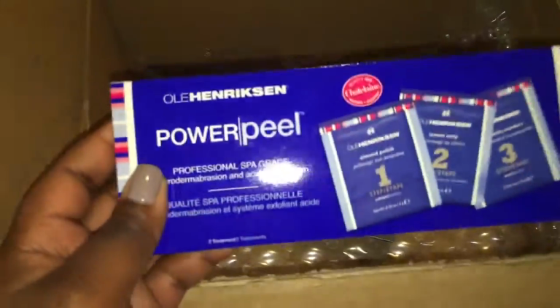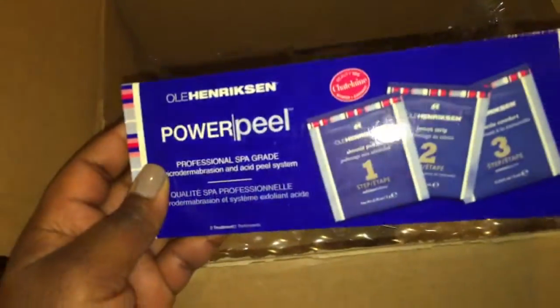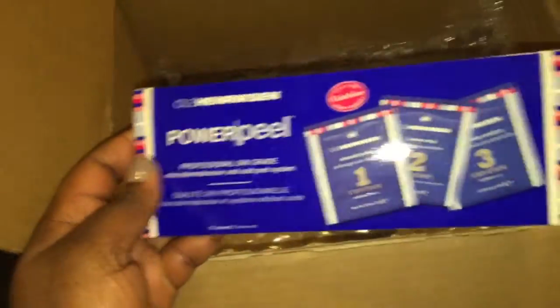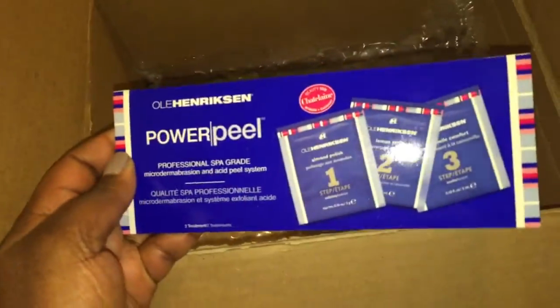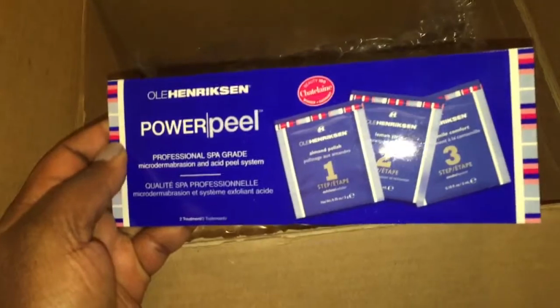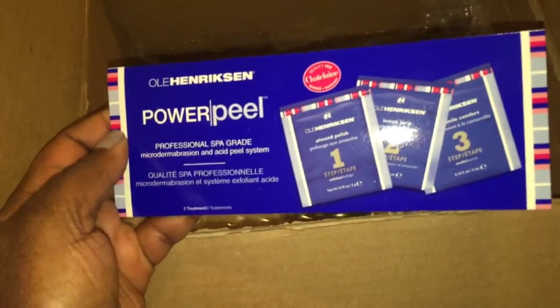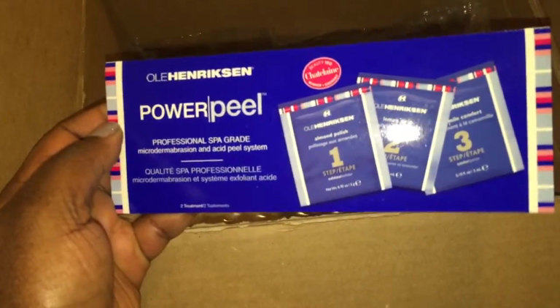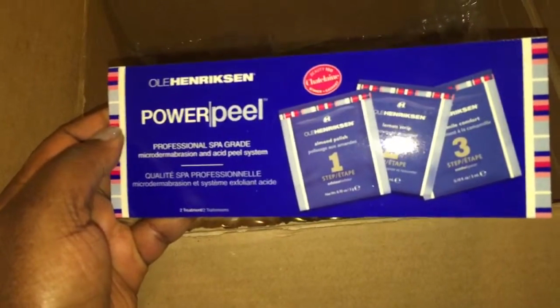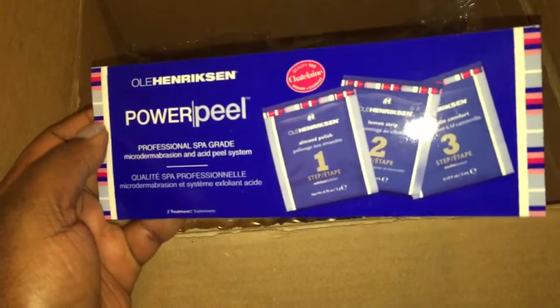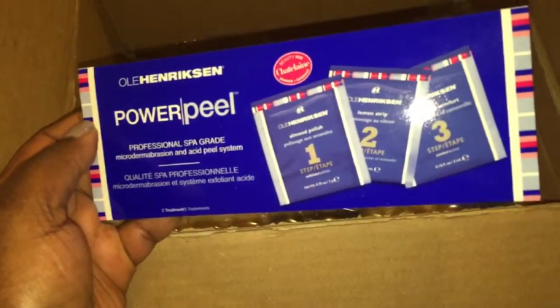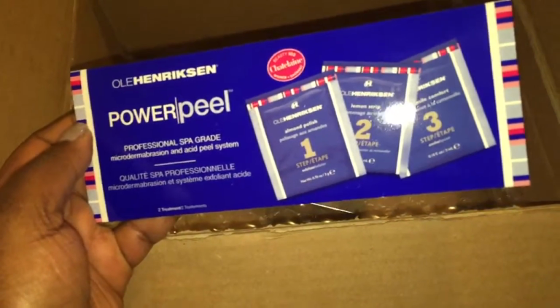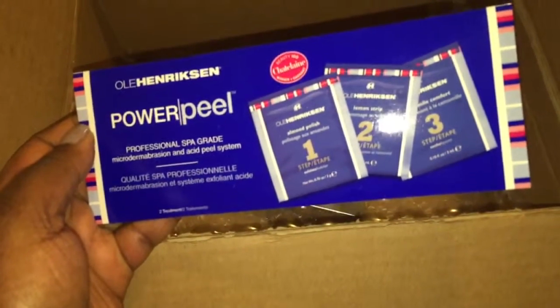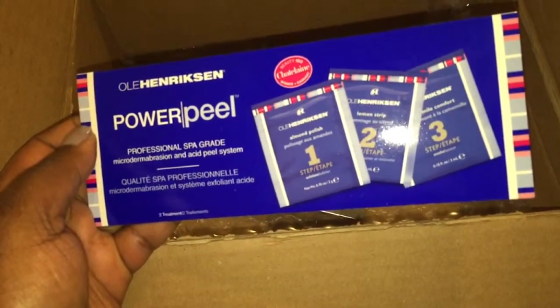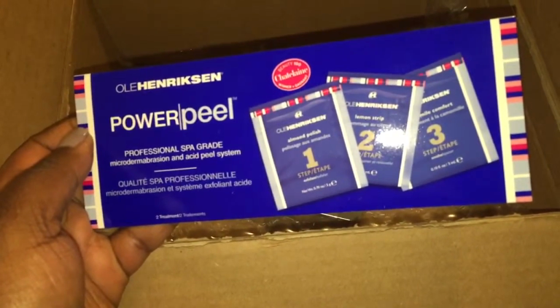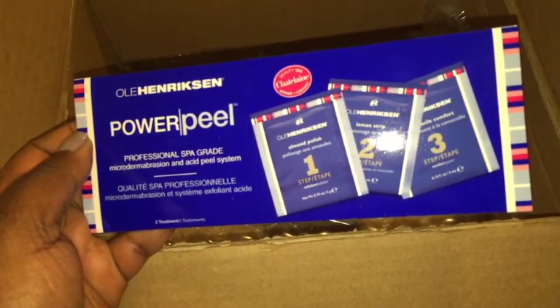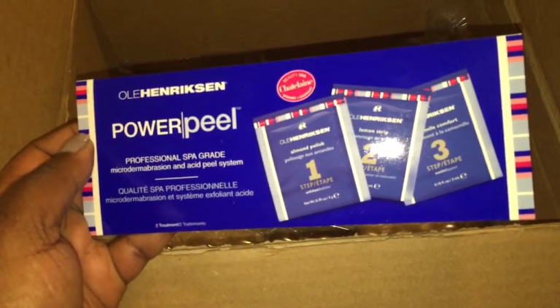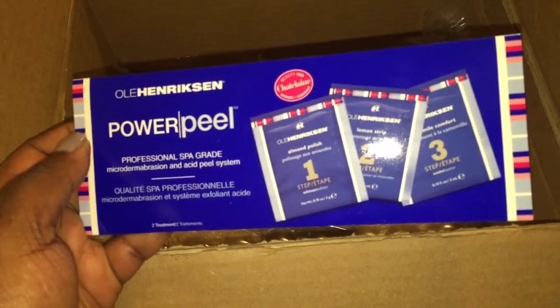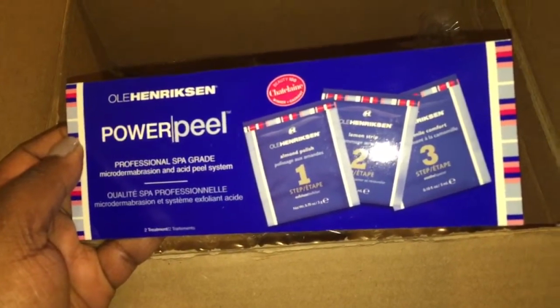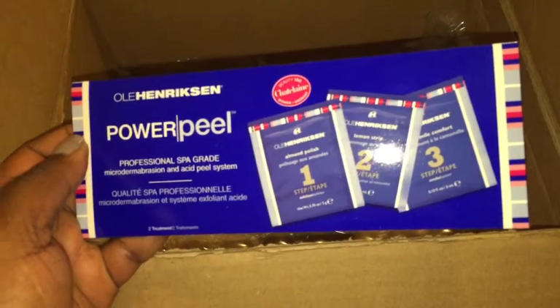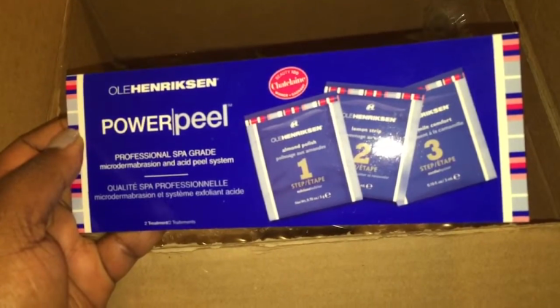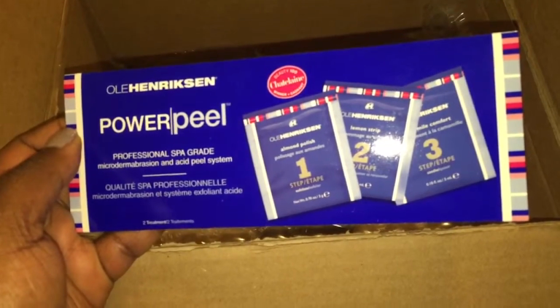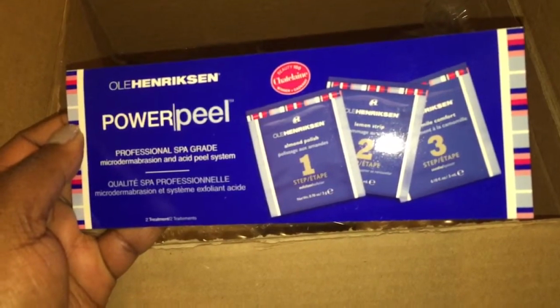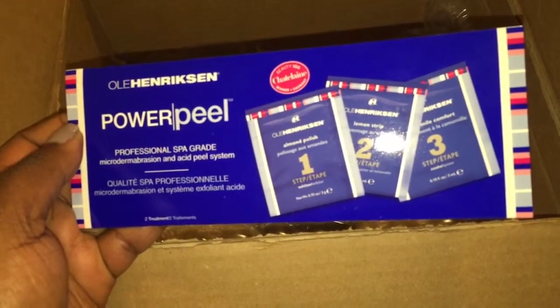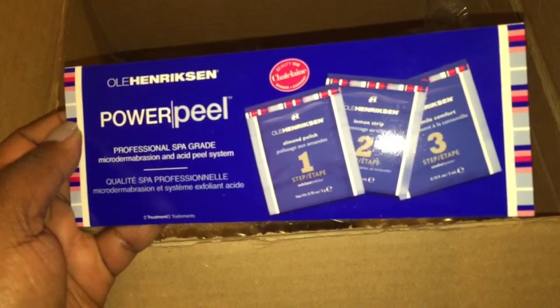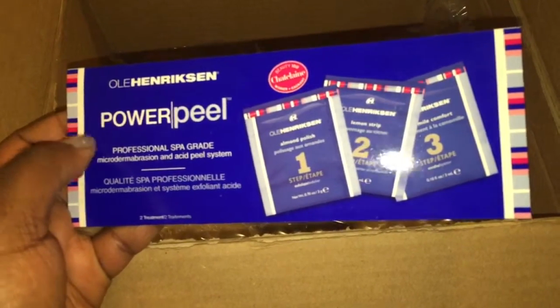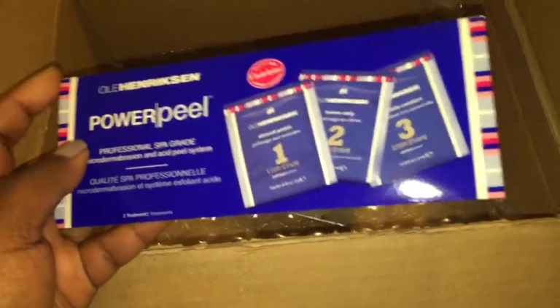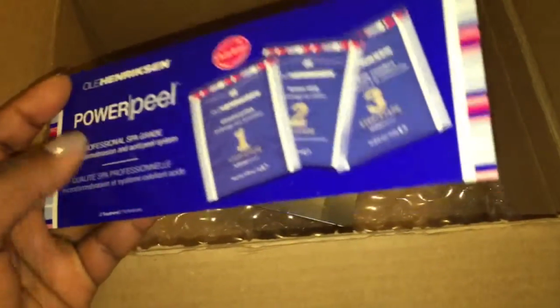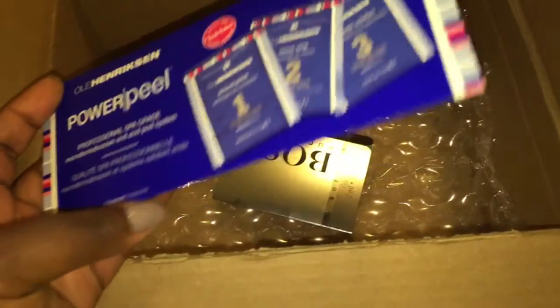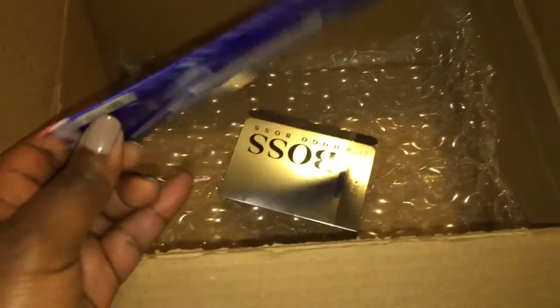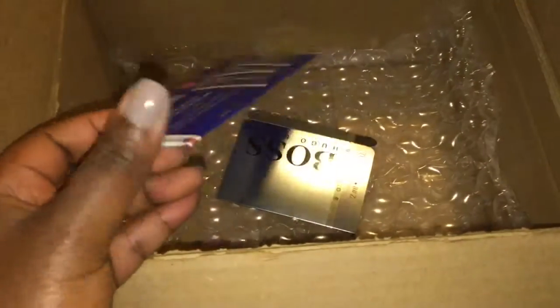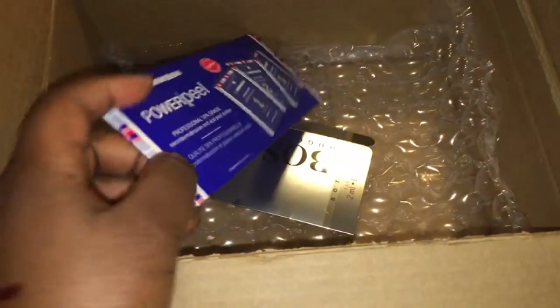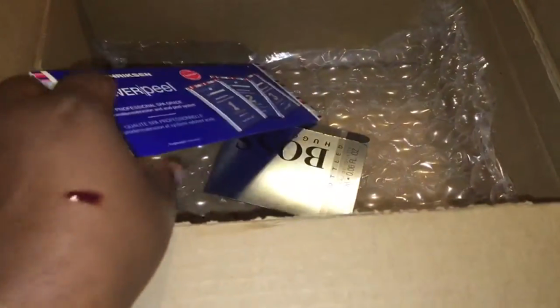I have tried this power peel before. It's a three-step microdermabrasion and acid peel system. And I love these. It comes with two in the bottle.